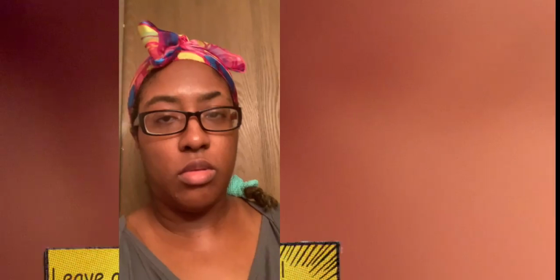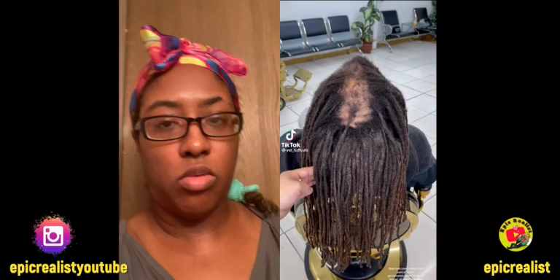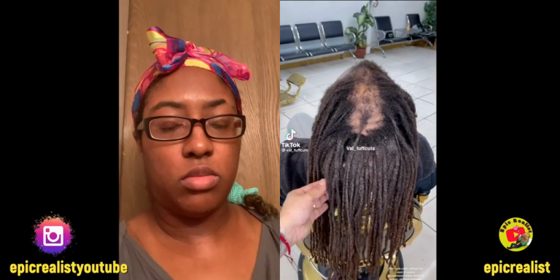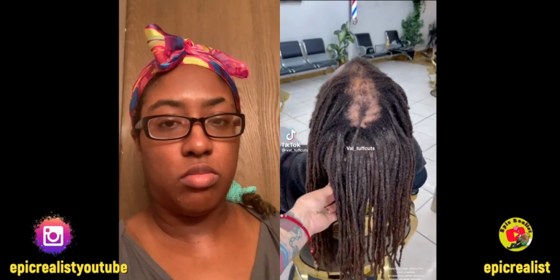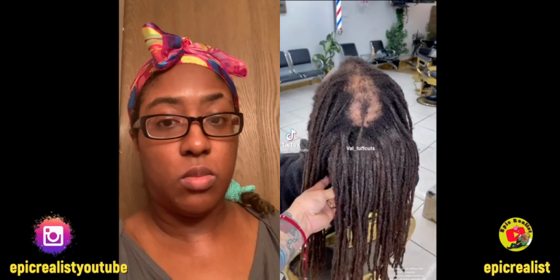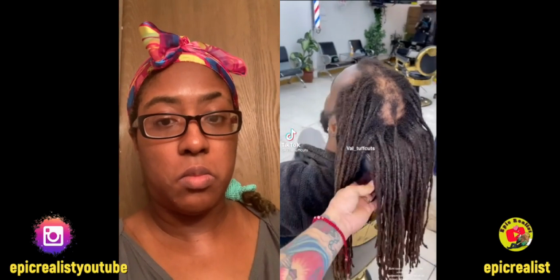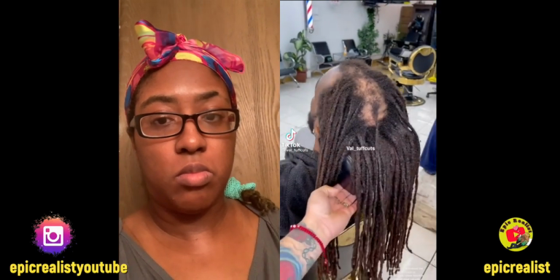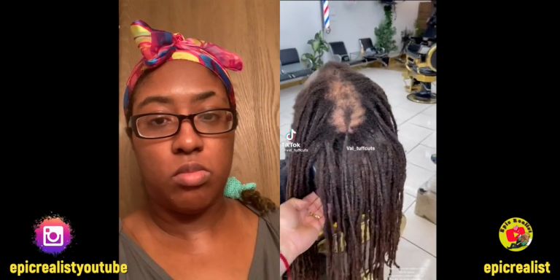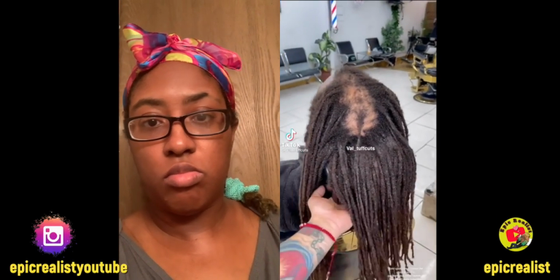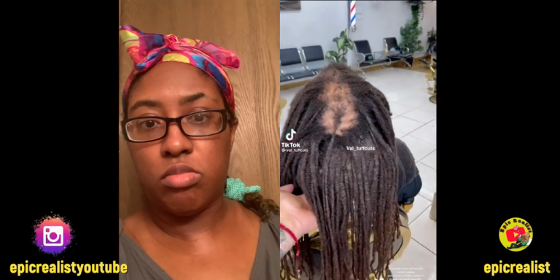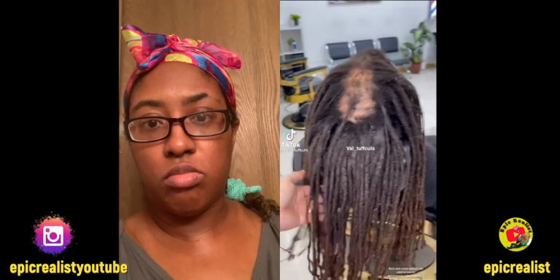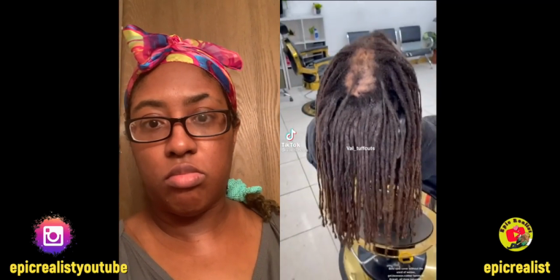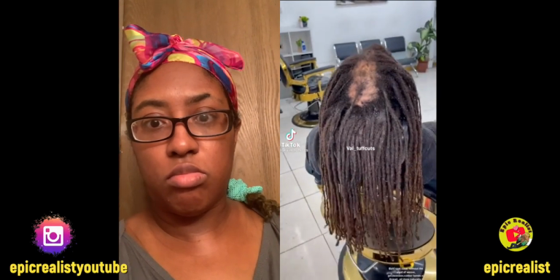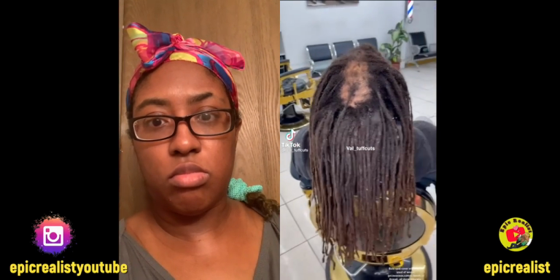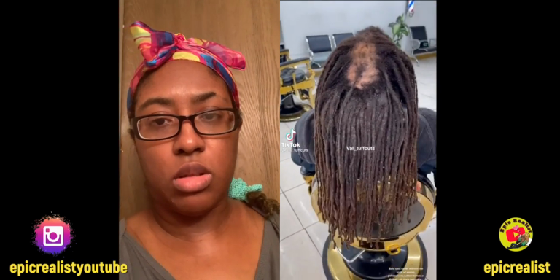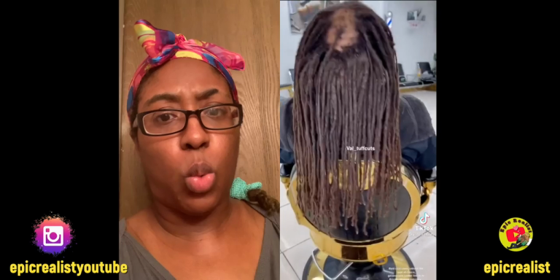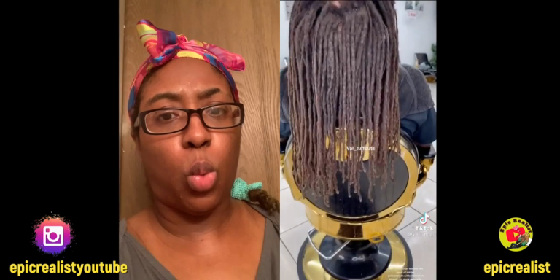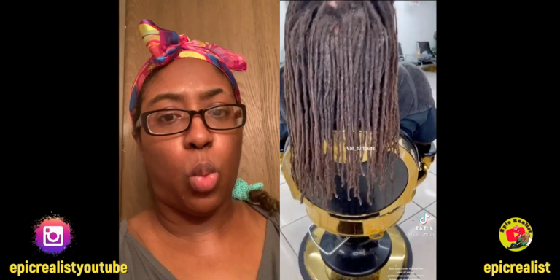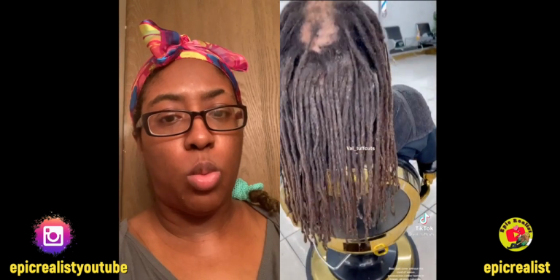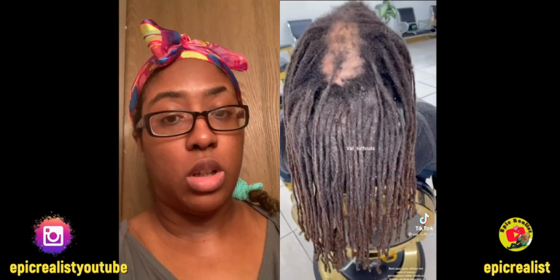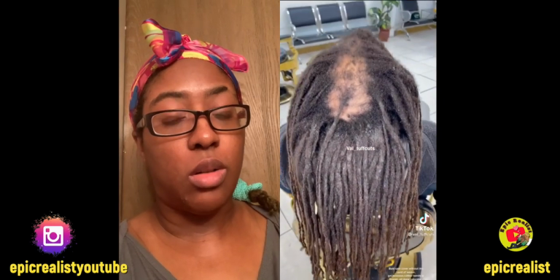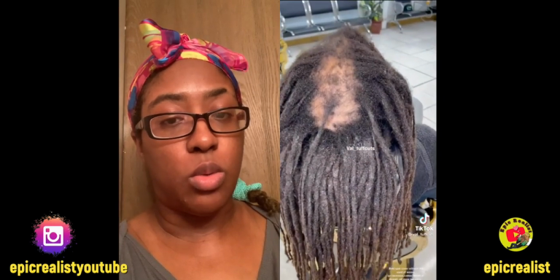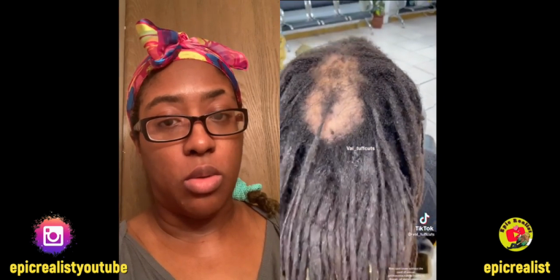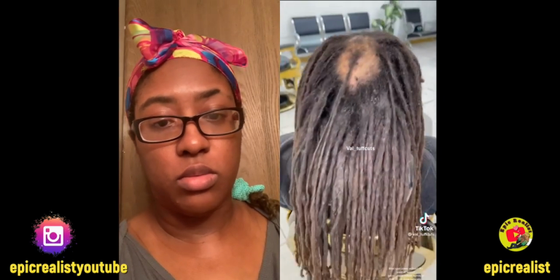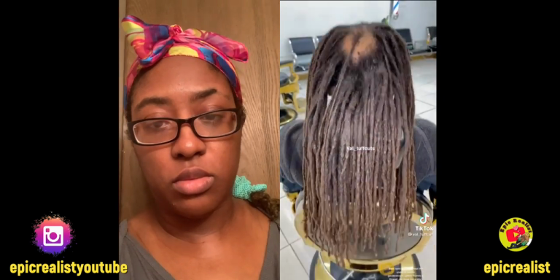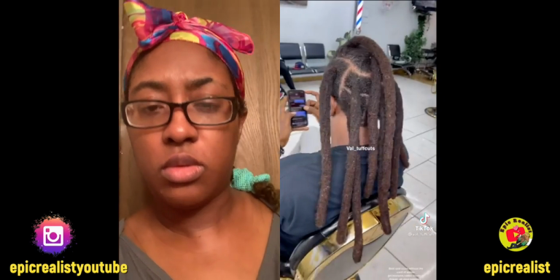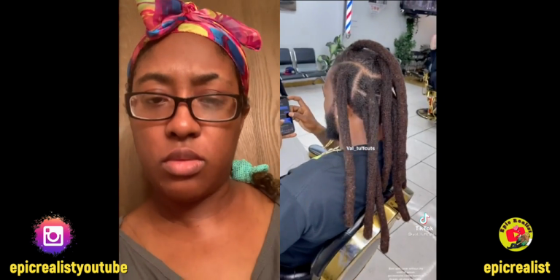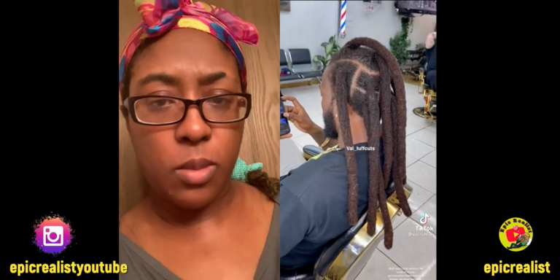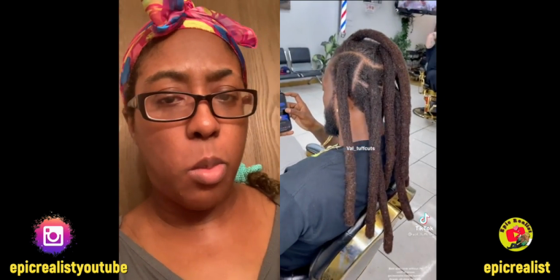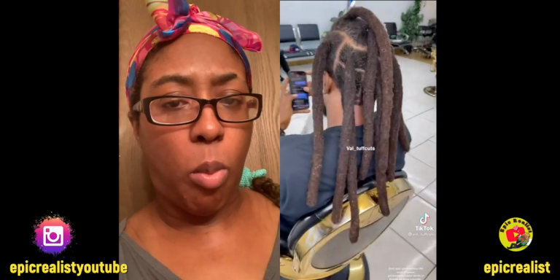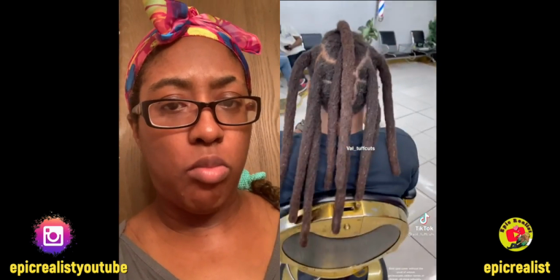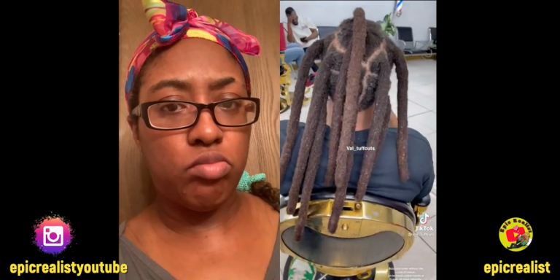Bald spot cover without the use of weave gel, beeswax, rubber bands, or thread. All done naturally. All organic. All his hair.